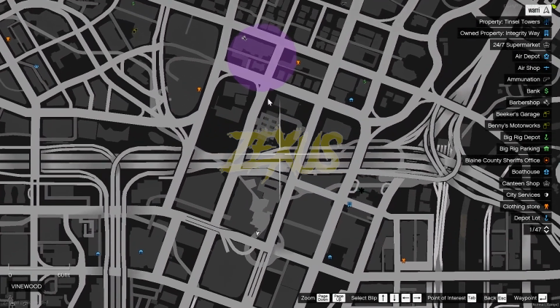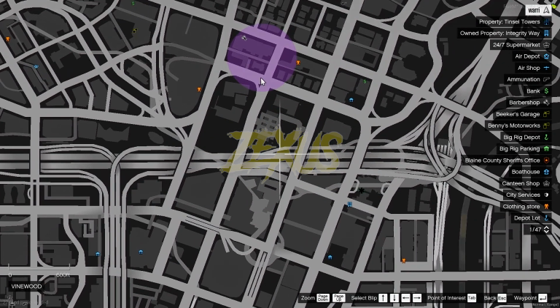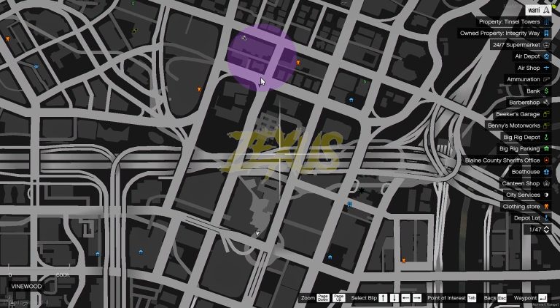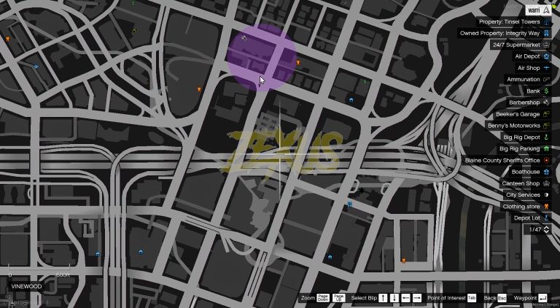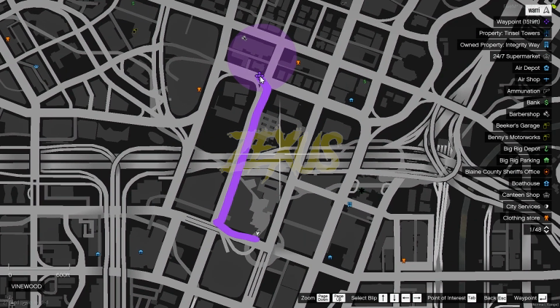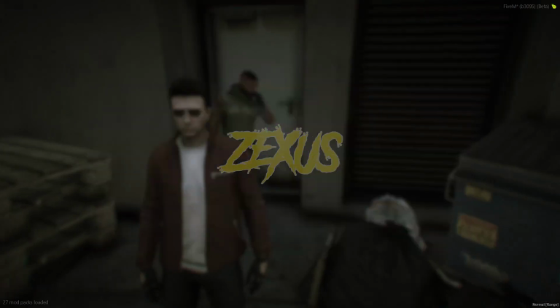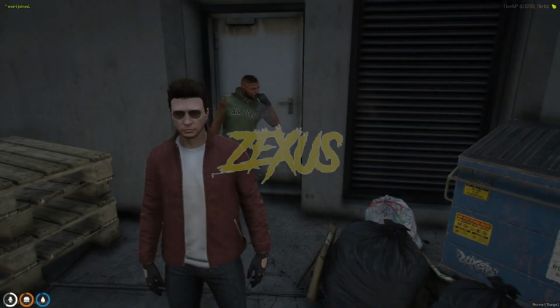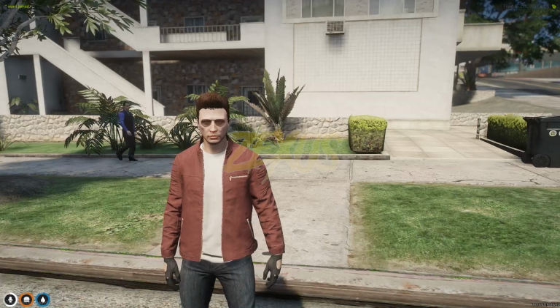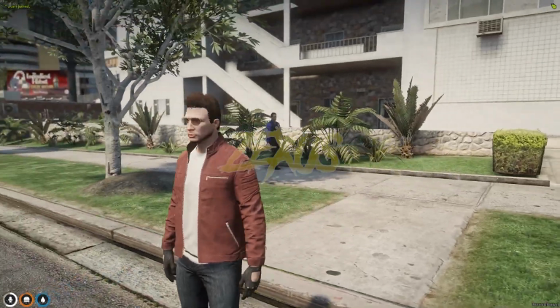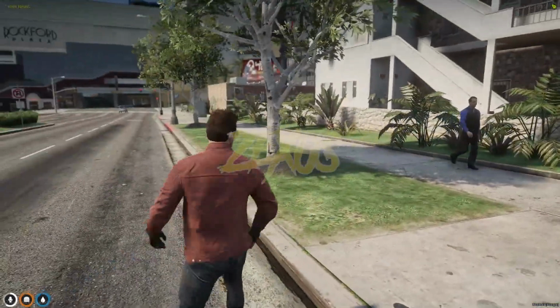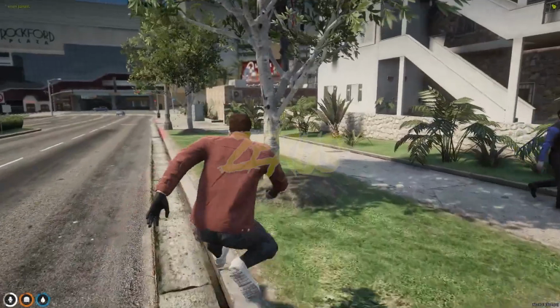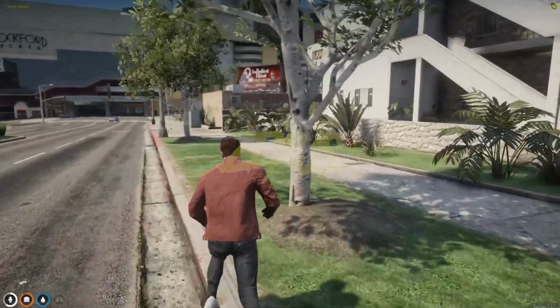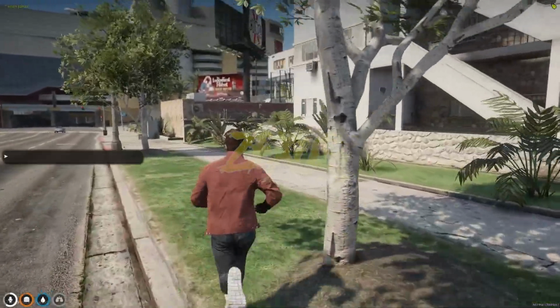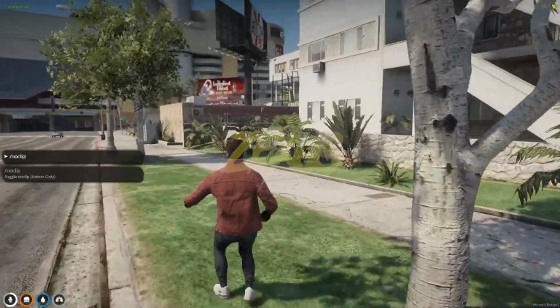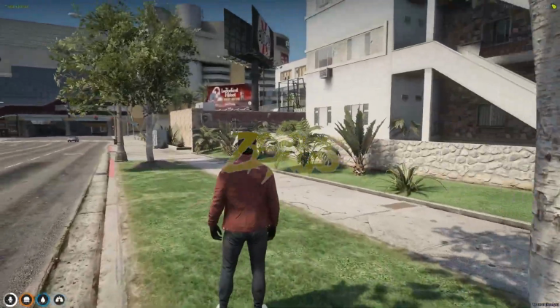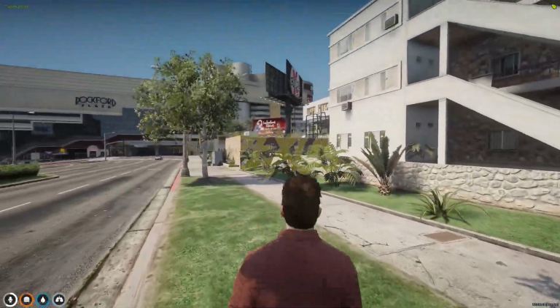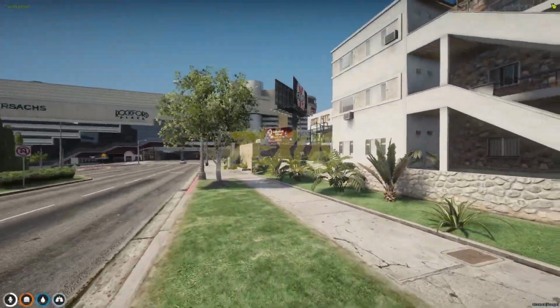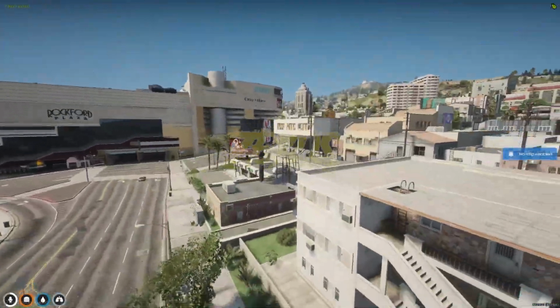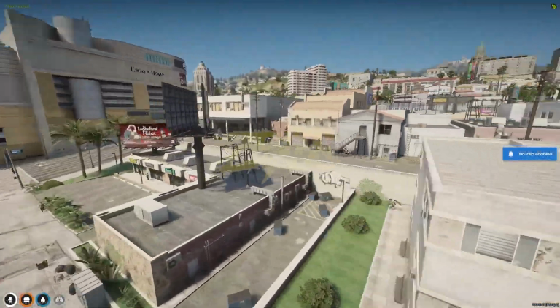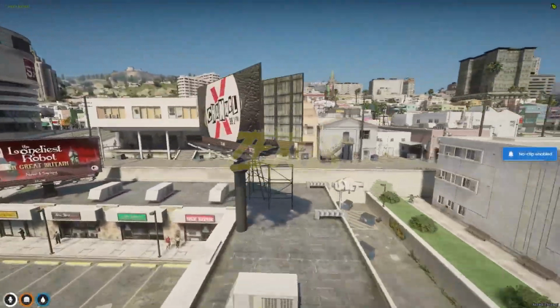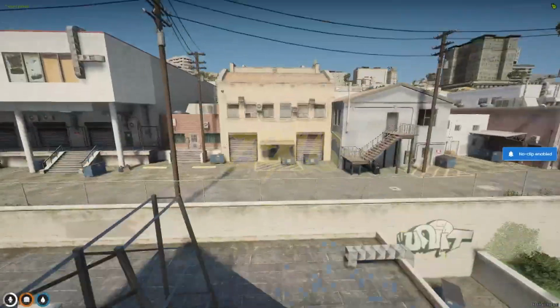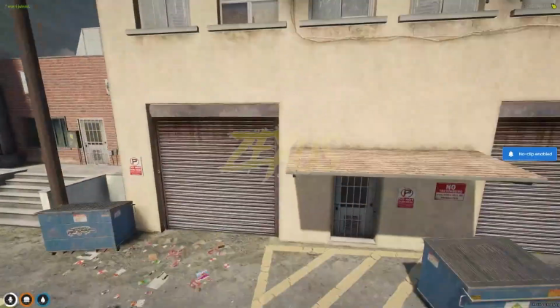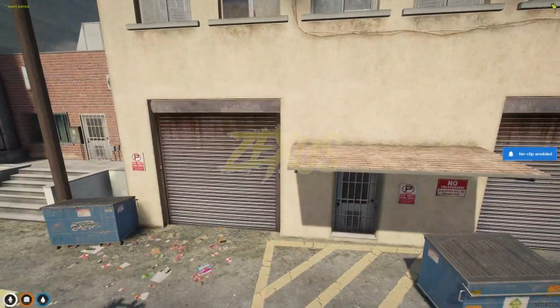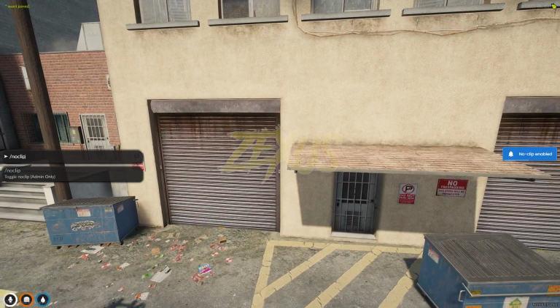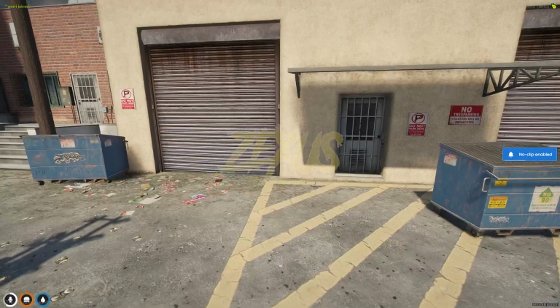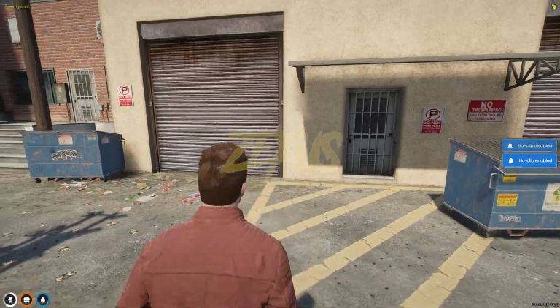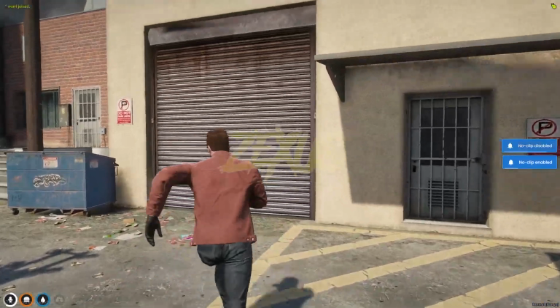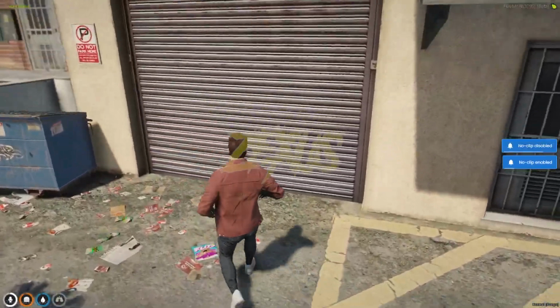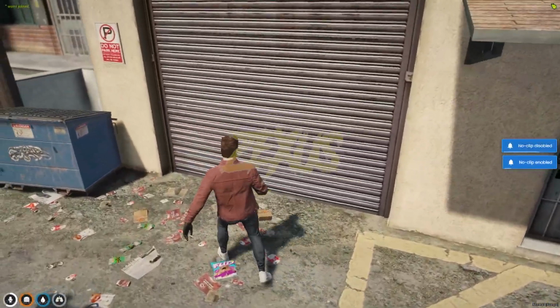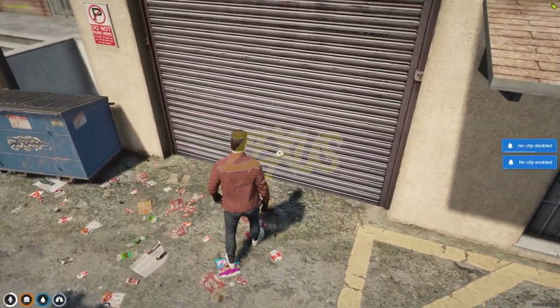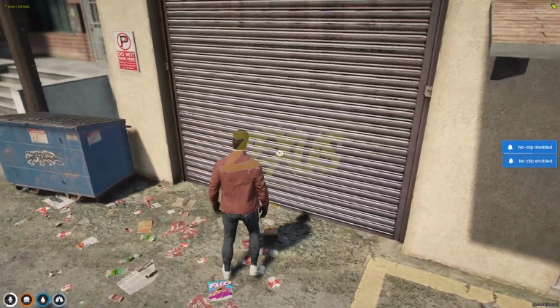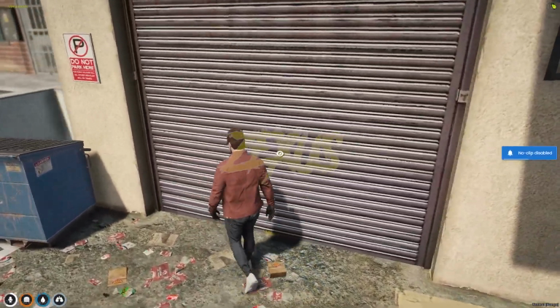That means our vehicle is over here. Let's teleport ourselves over there. We have to look for the garage where we can find our vehicle. I'll be using noclip to look for this type of garage and use your target eye over here.